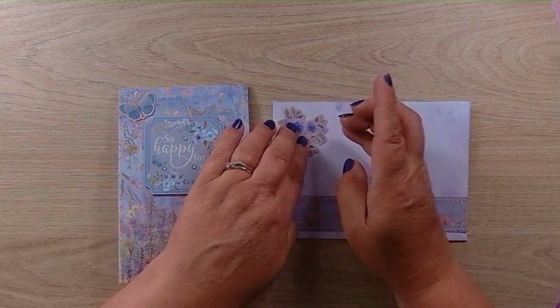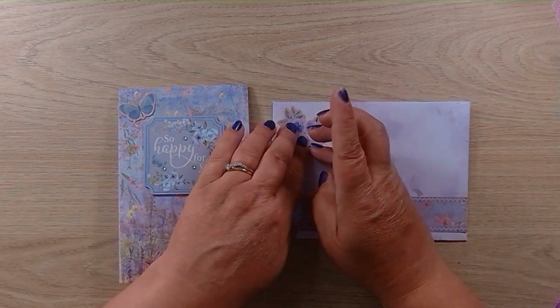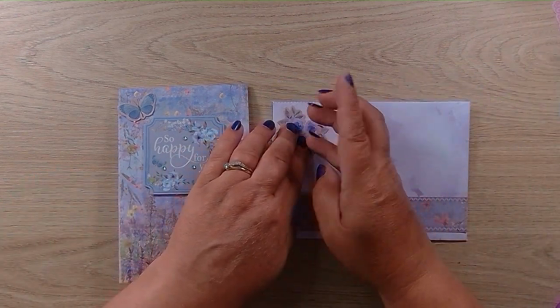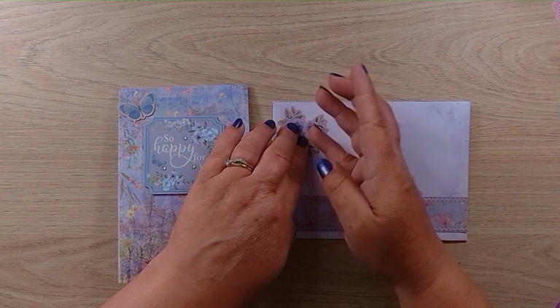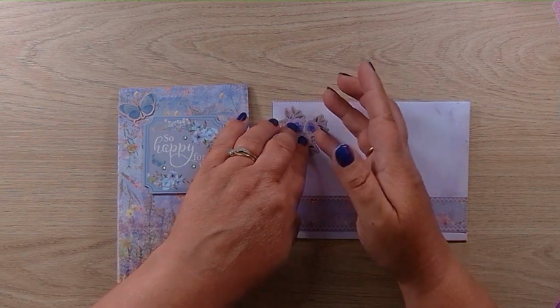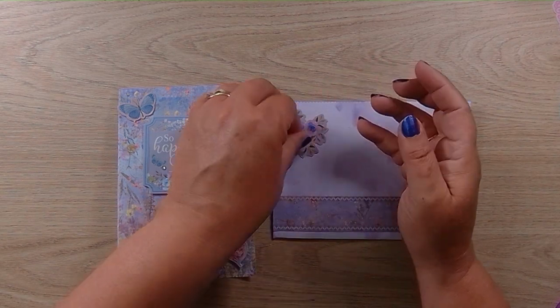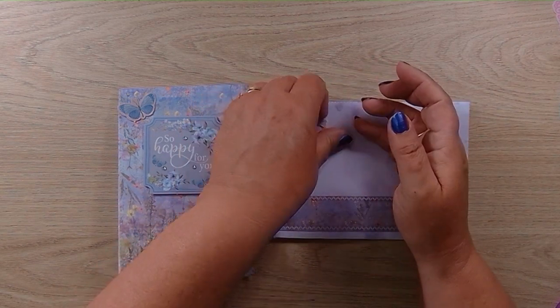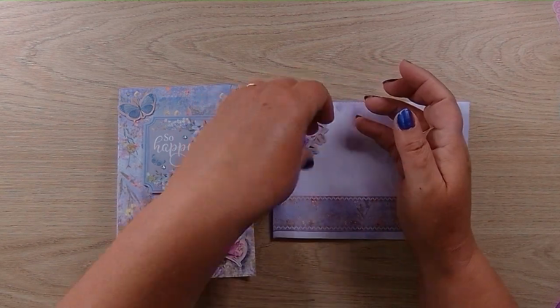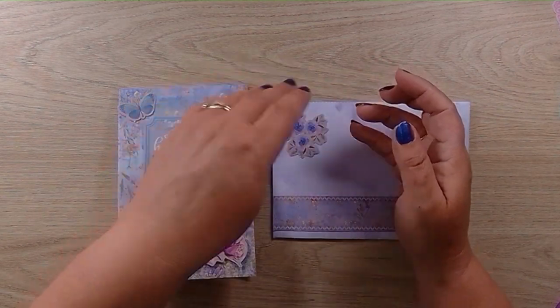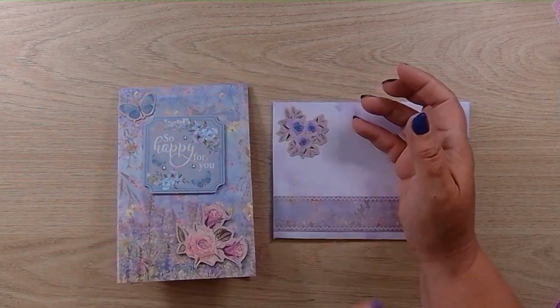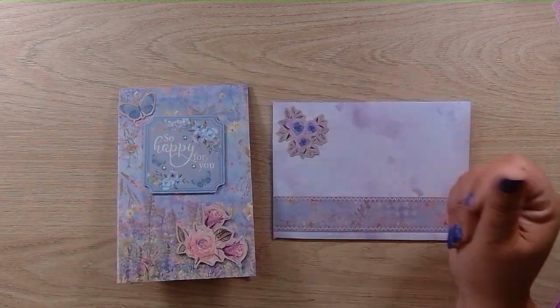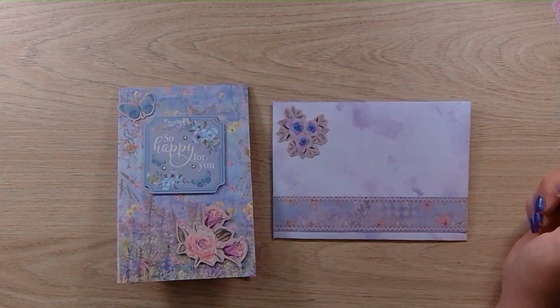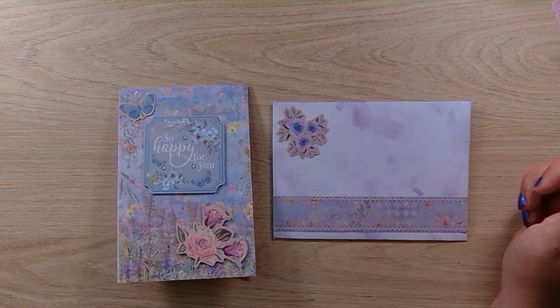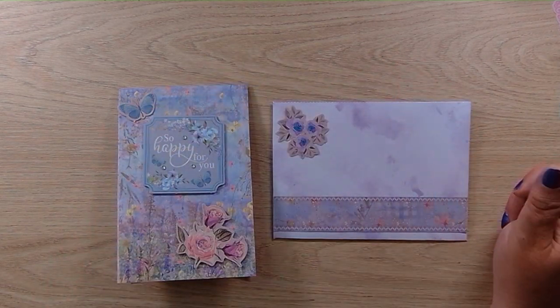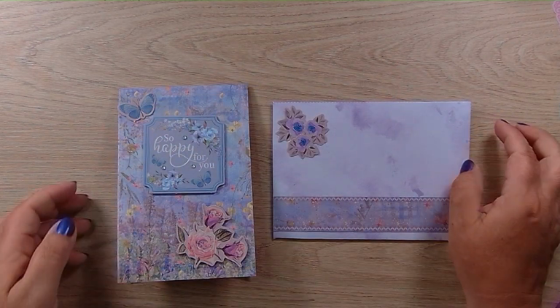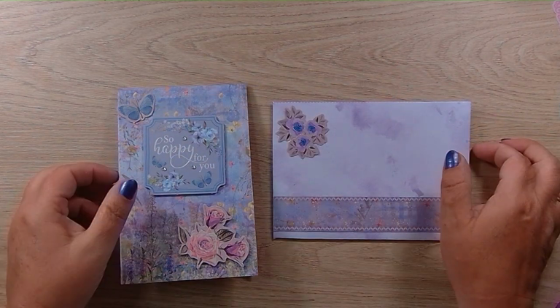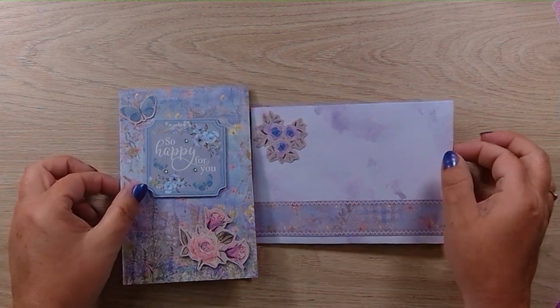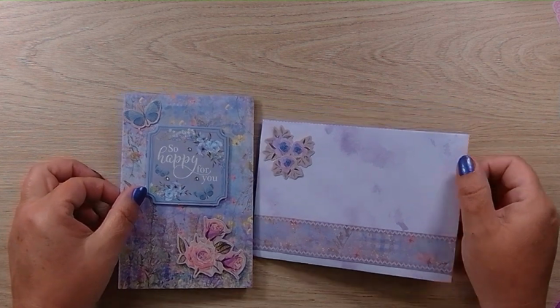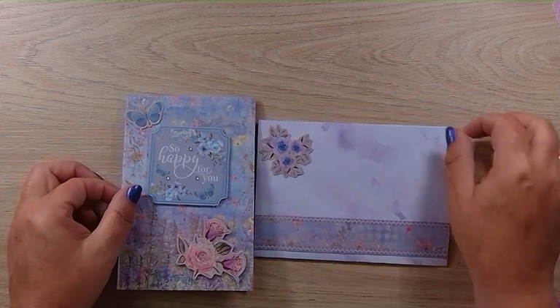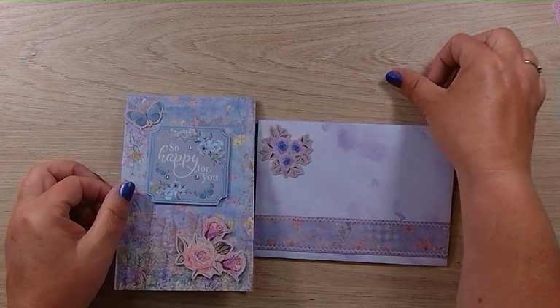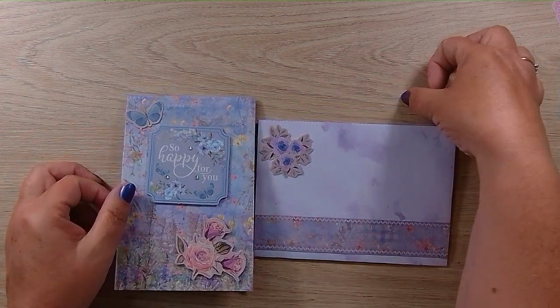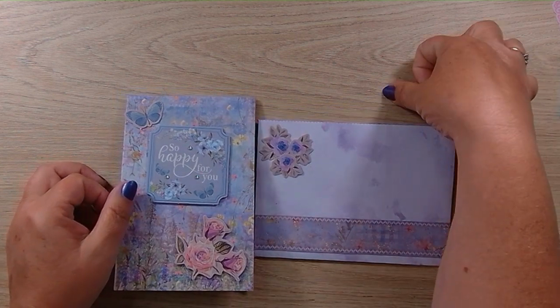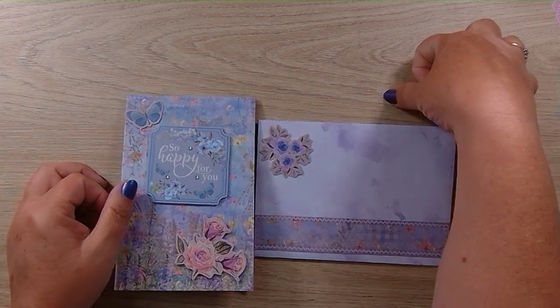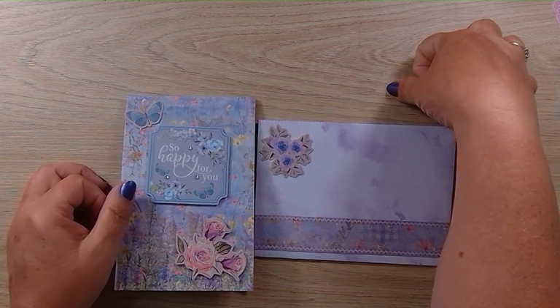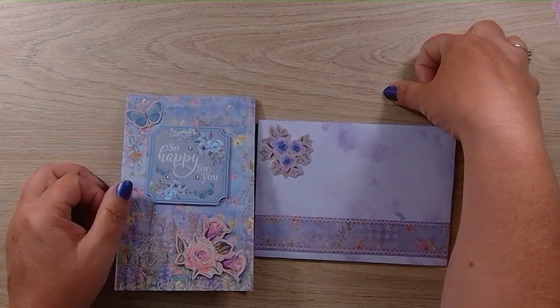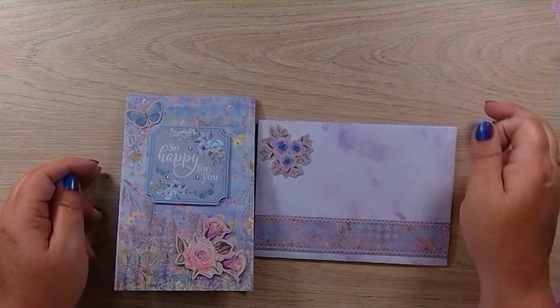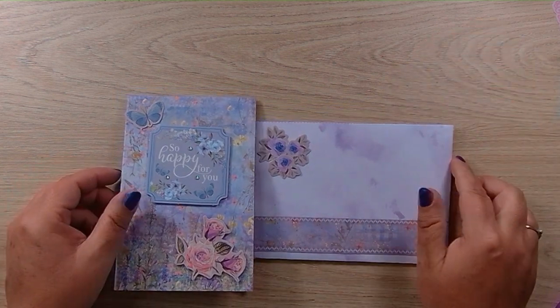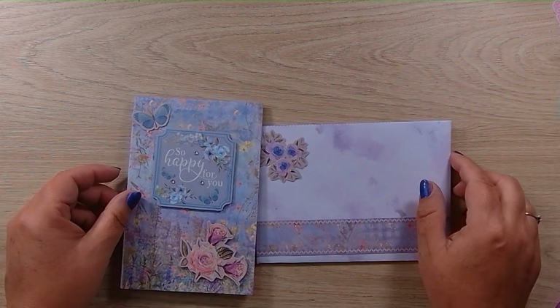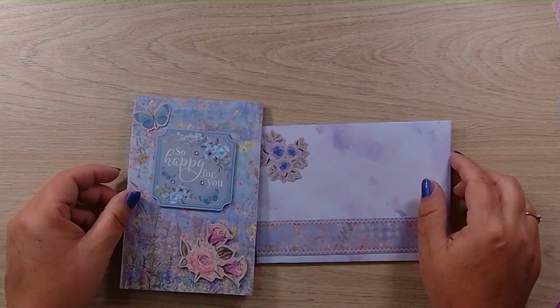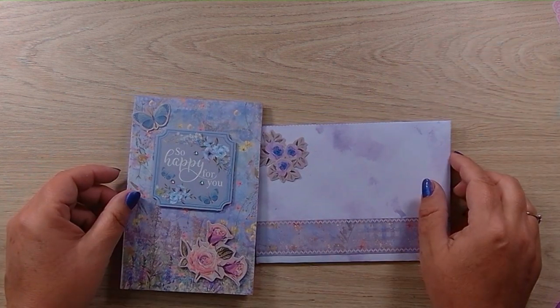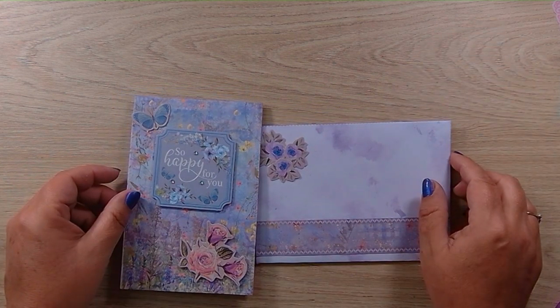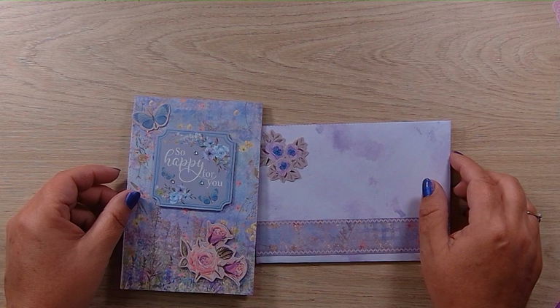These card kits are very, very easy. I'm going to make another one and I'll show you that one at the end.